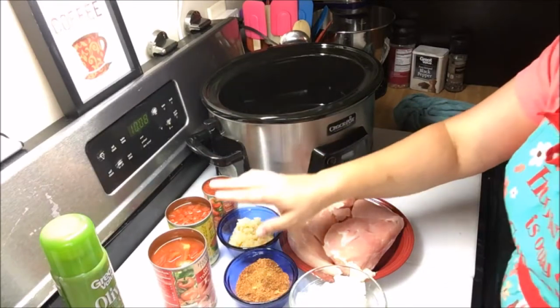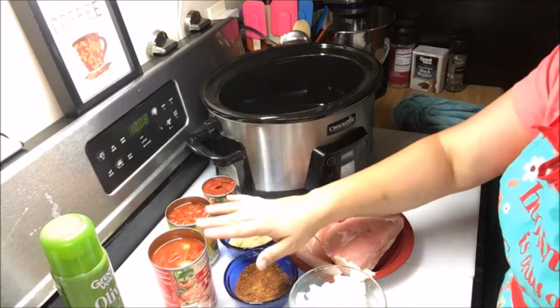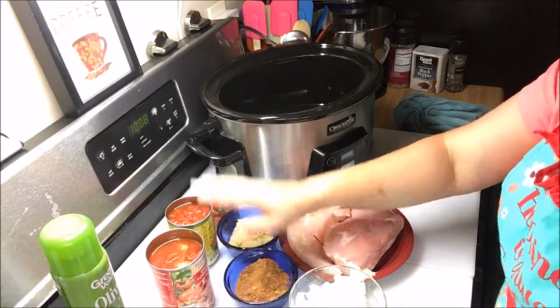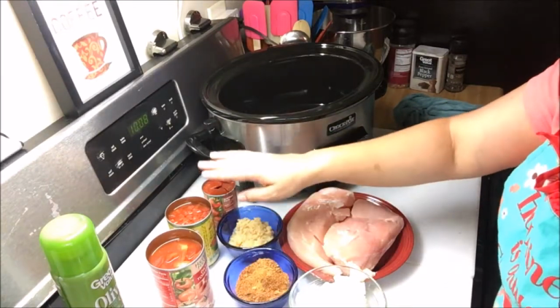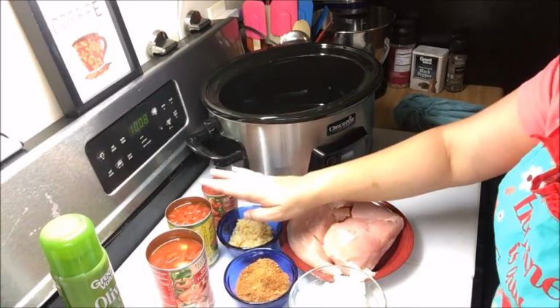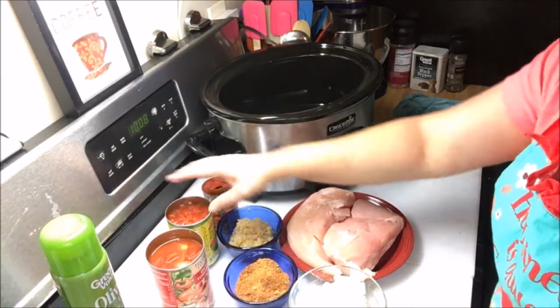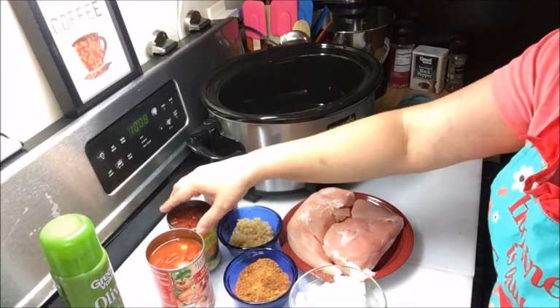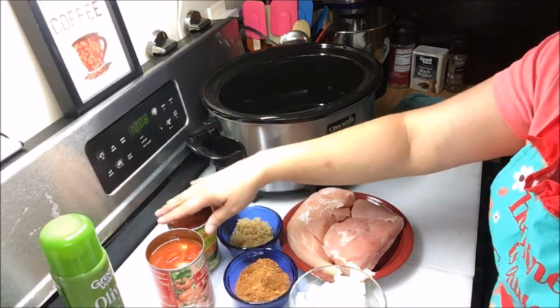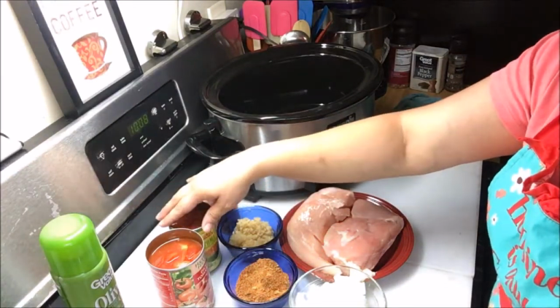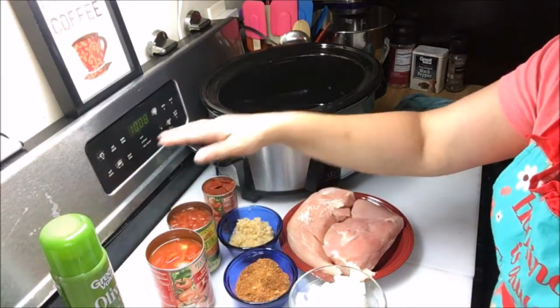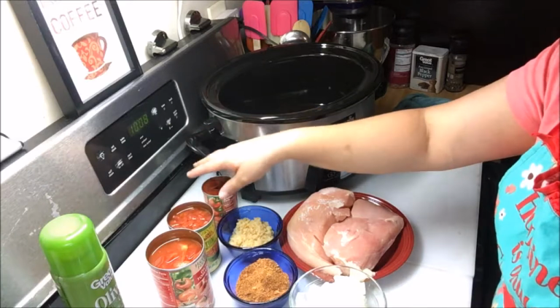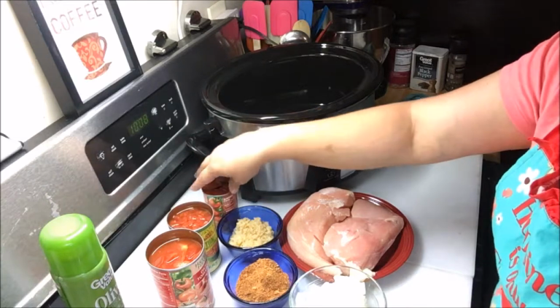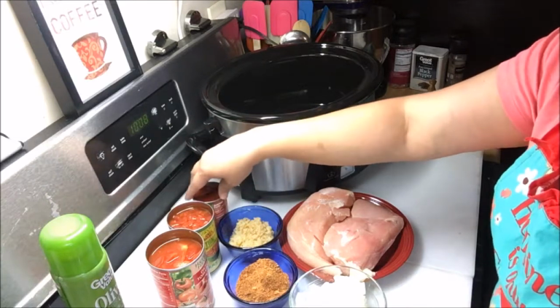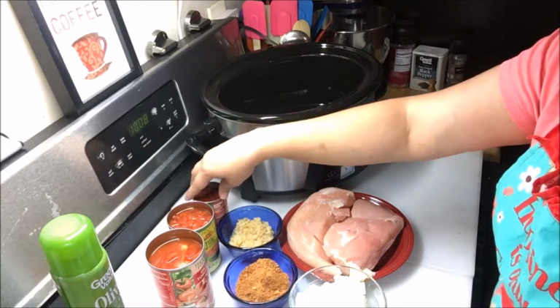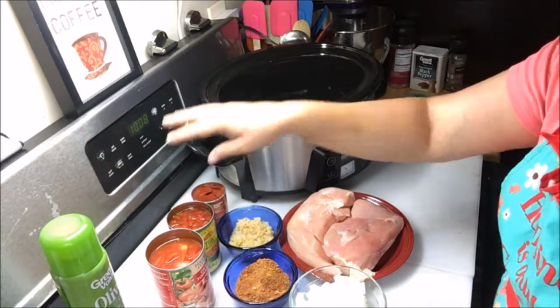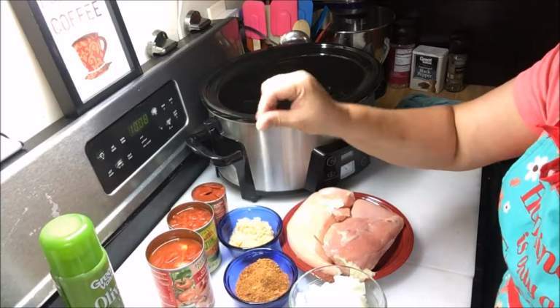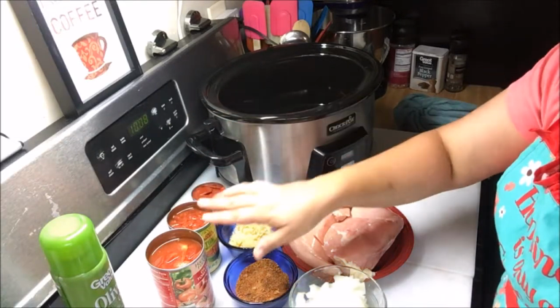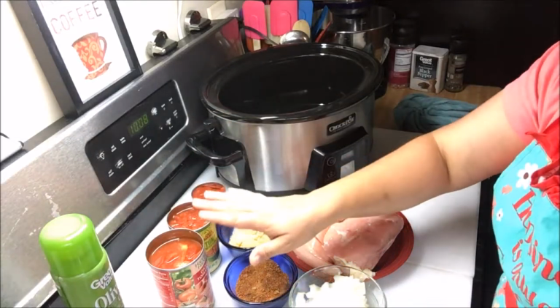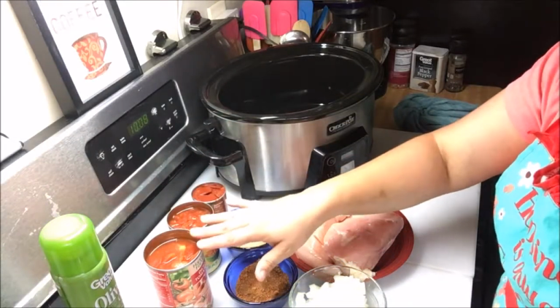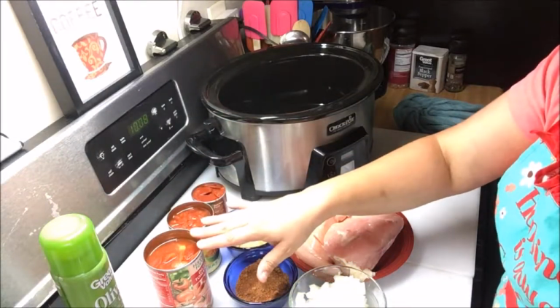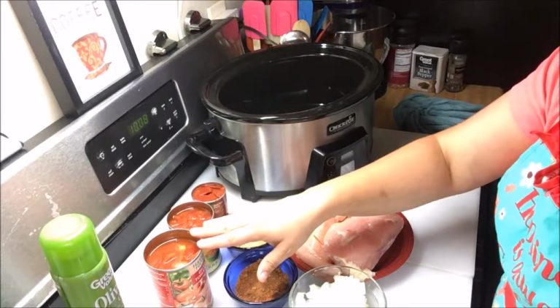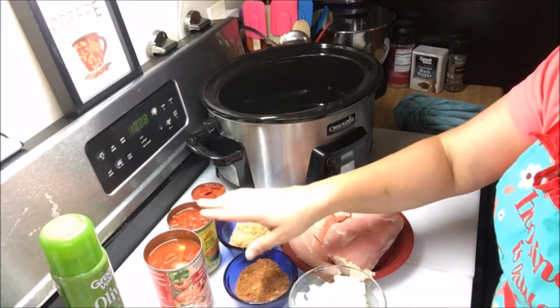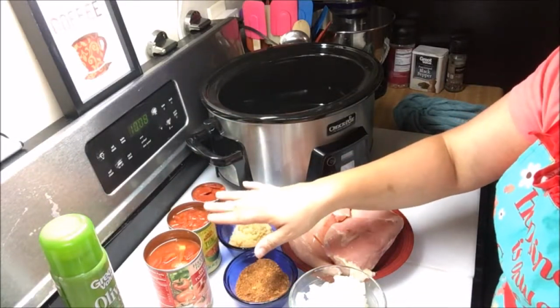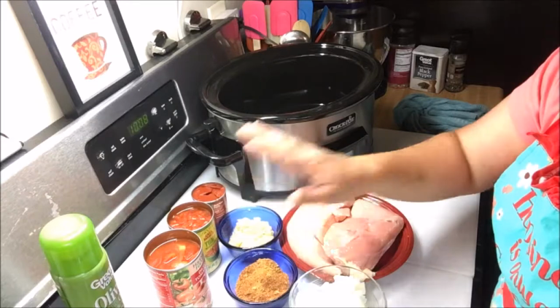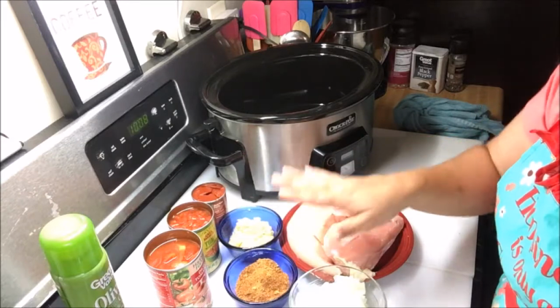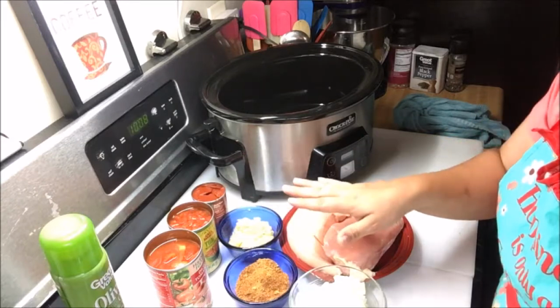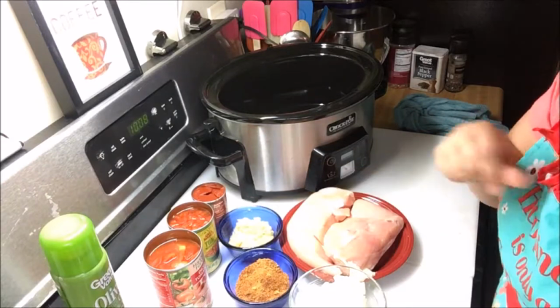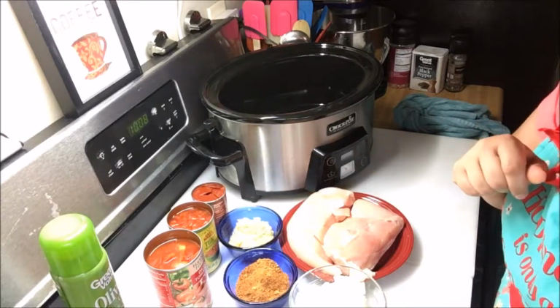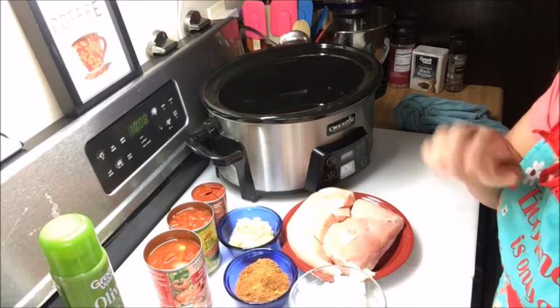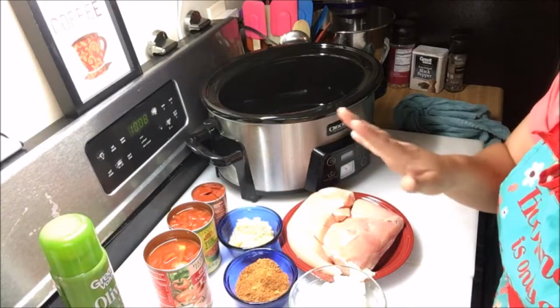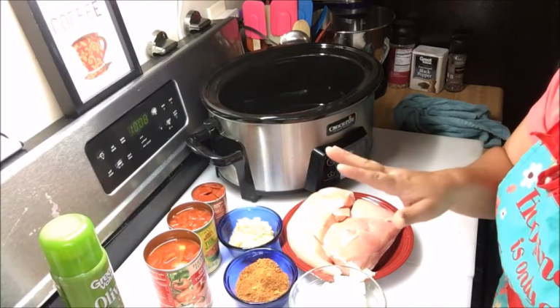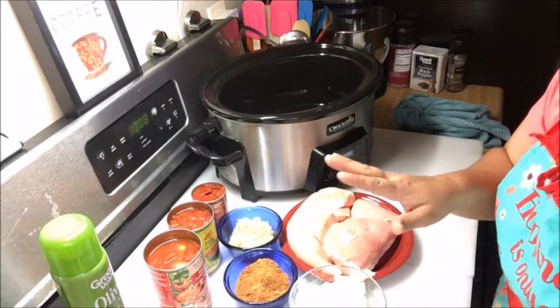One can of diced tomatoes, one can of Rotel, and one can of tomato paste. You can use two cans of diced tomatoes instead of a can of Rotel if you prefer — that's basically your preference.